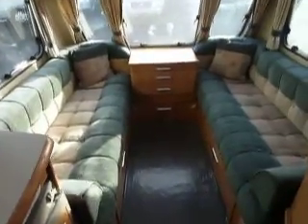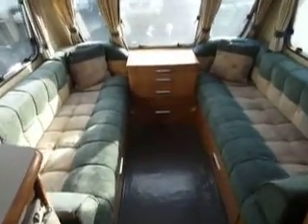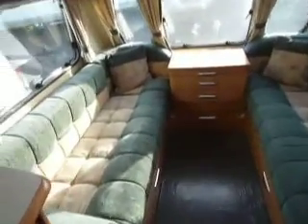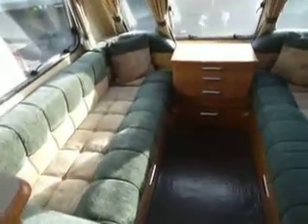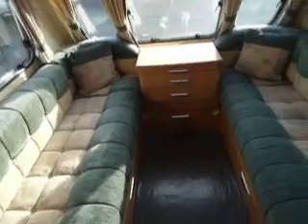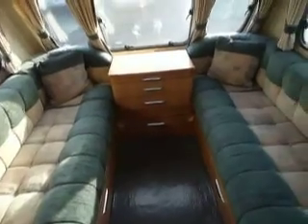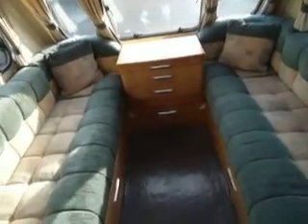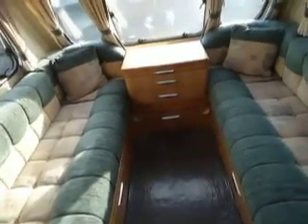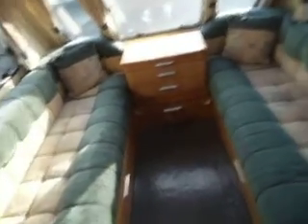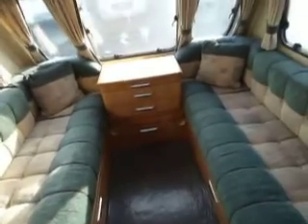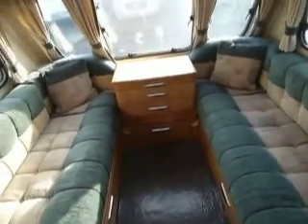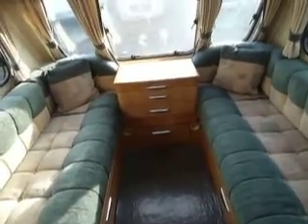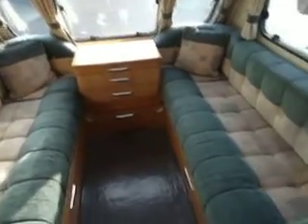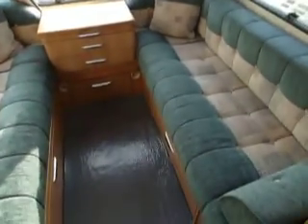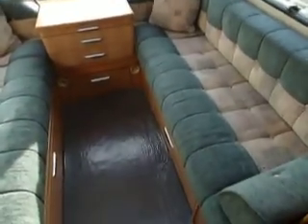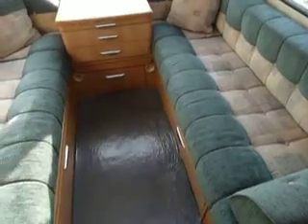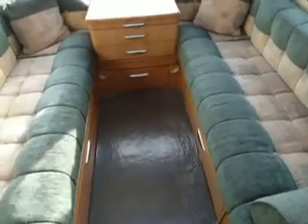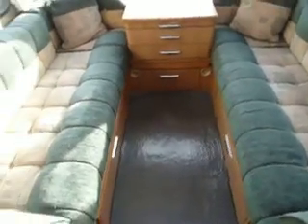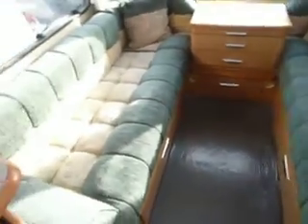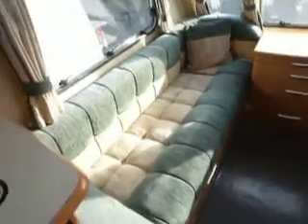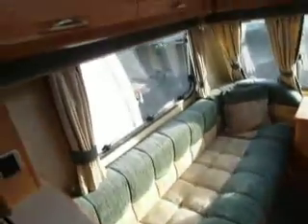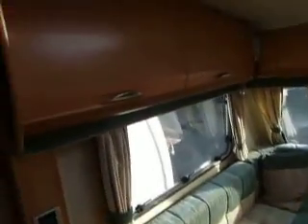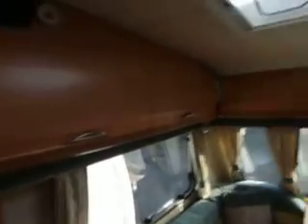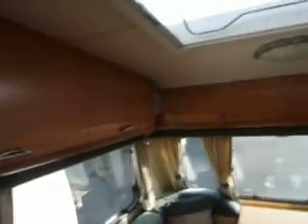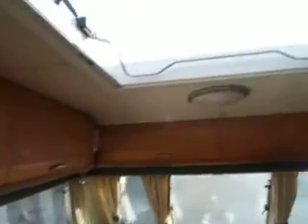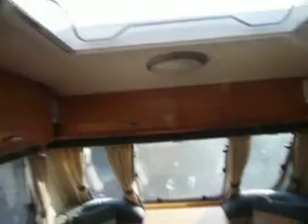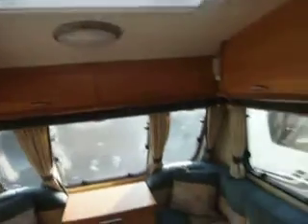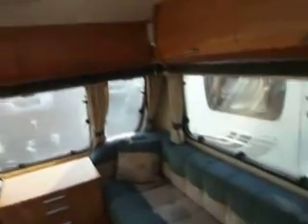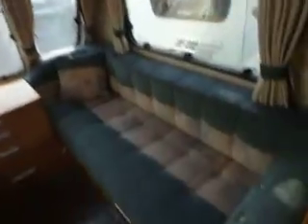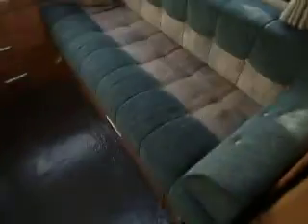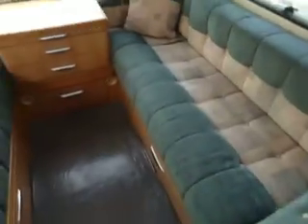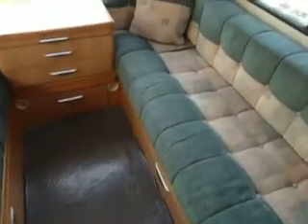To the front of the van you can see we have a large lounge with two long bench seats that can make two singles or a large double bed. Plenty of cupboards and a heki roof light, with lots of light flooding into the van today.